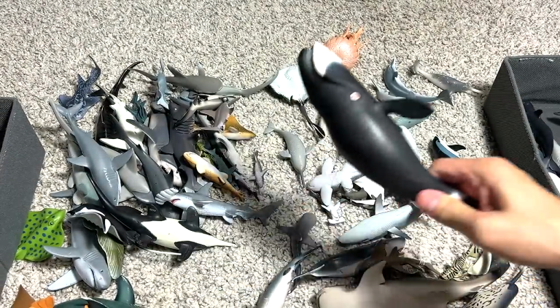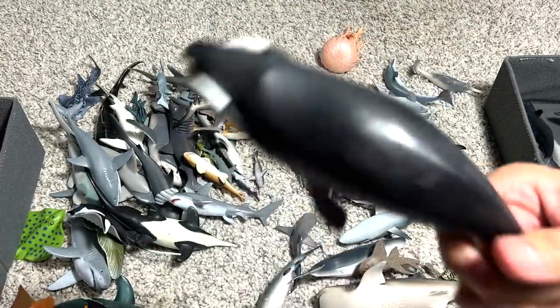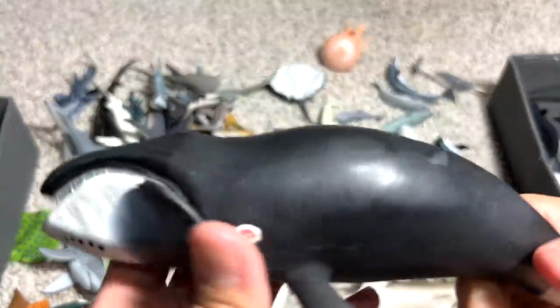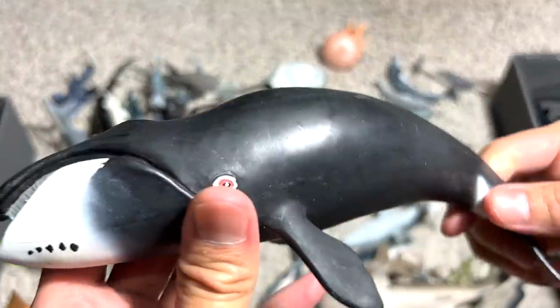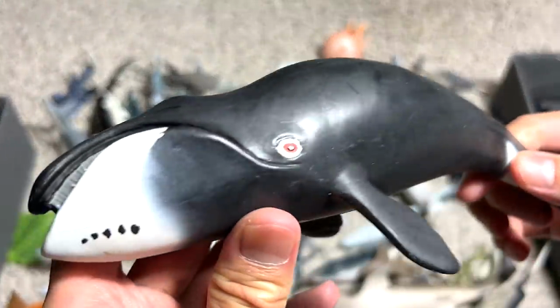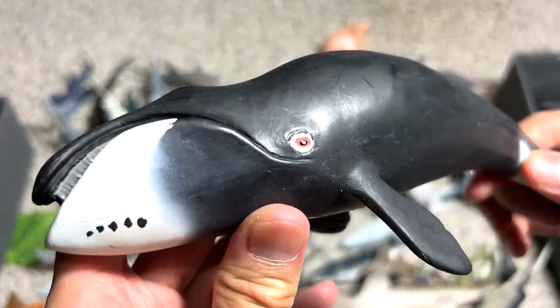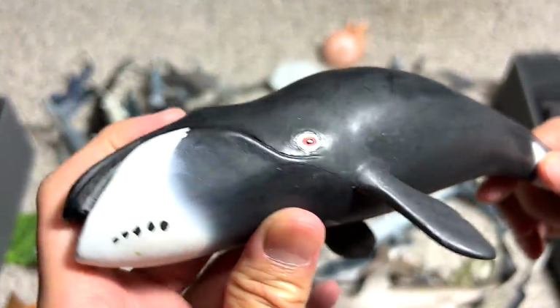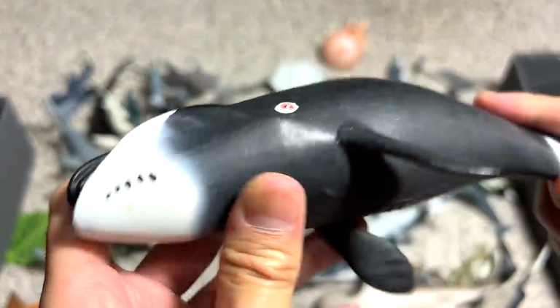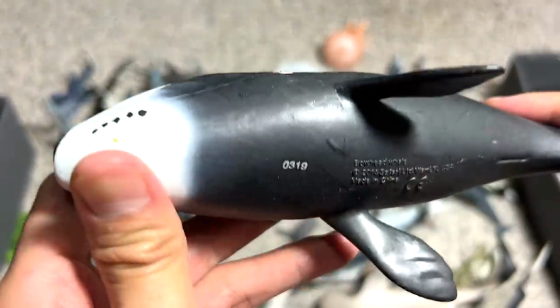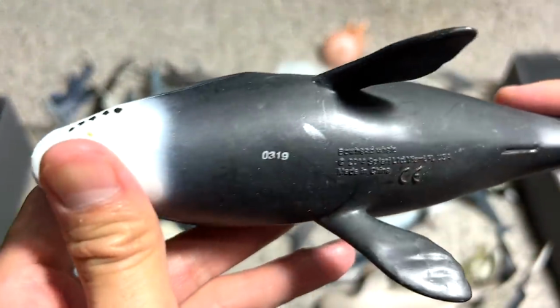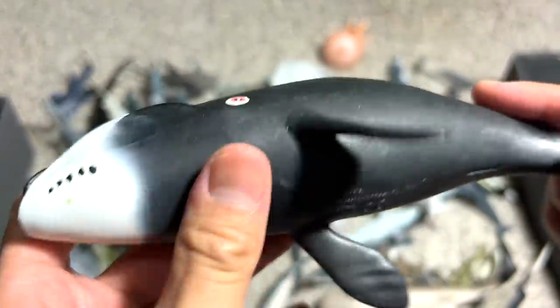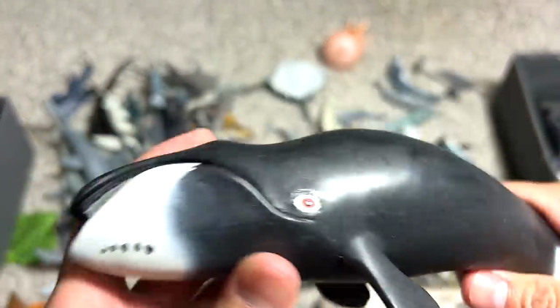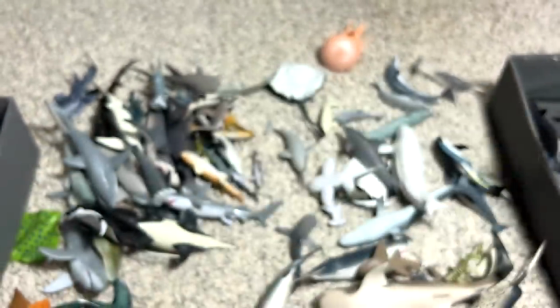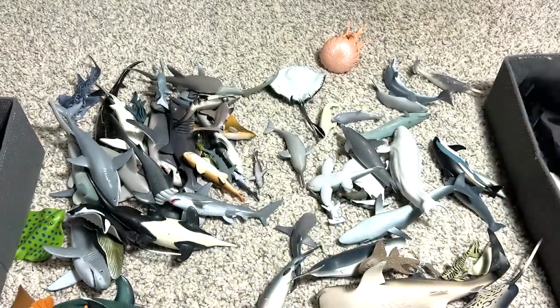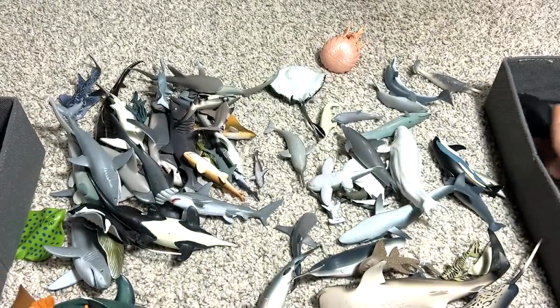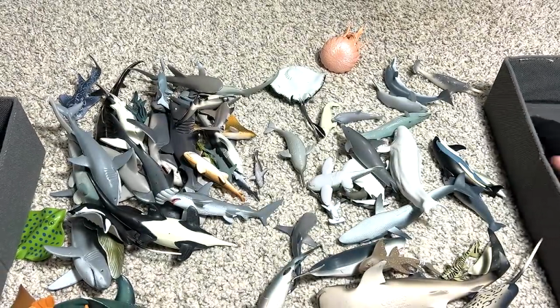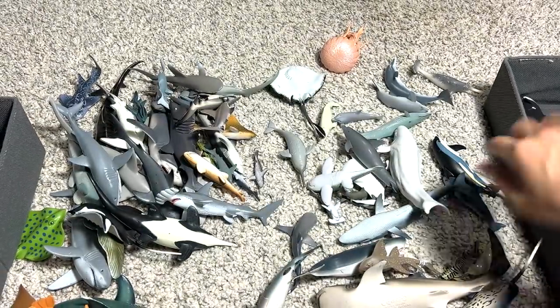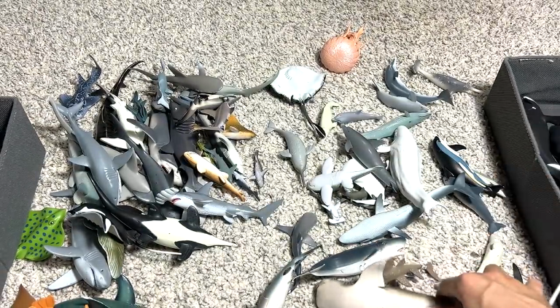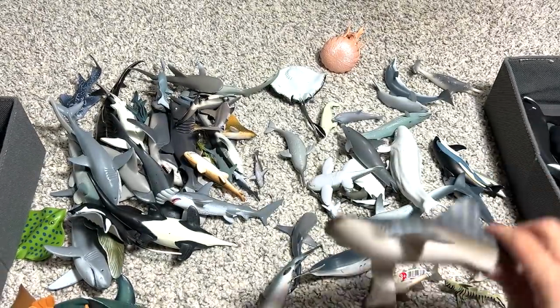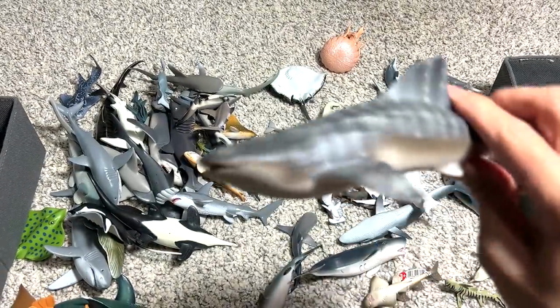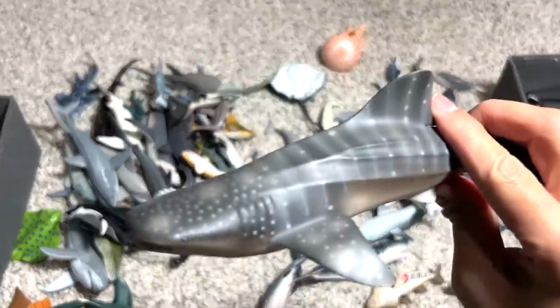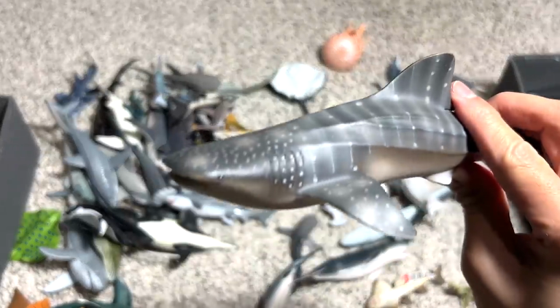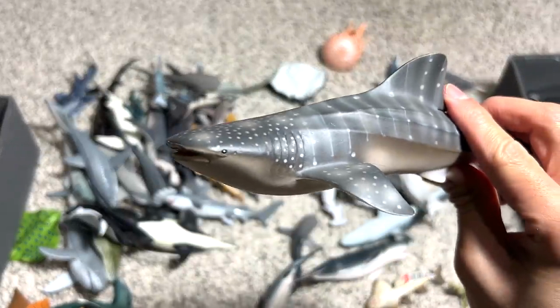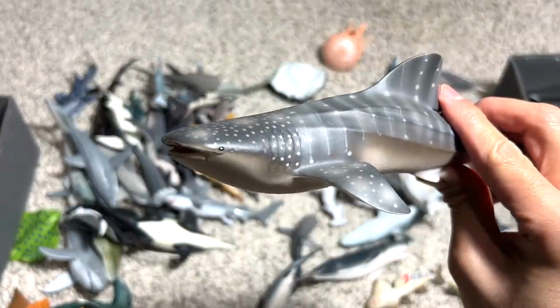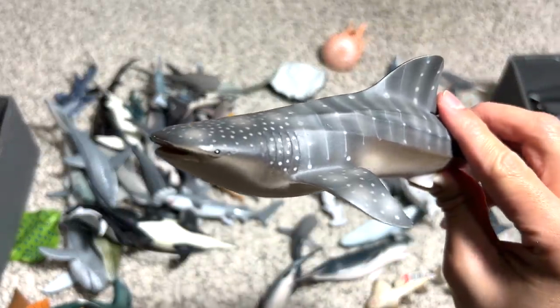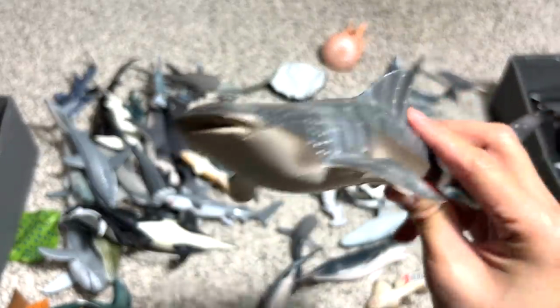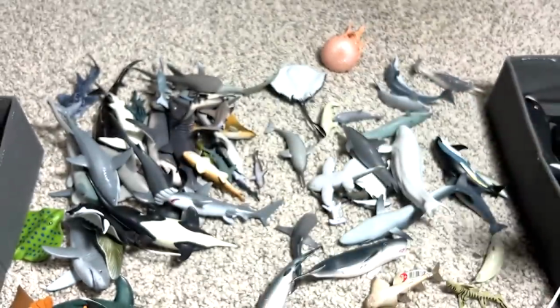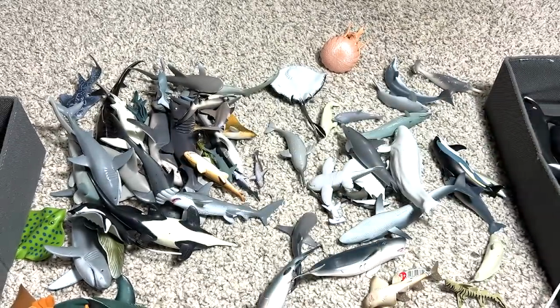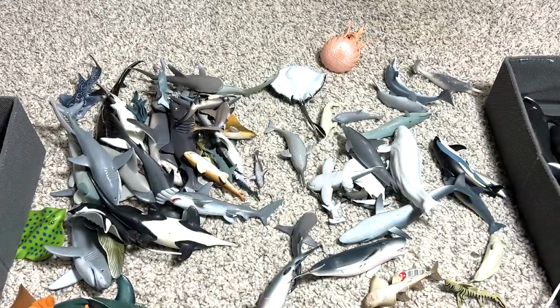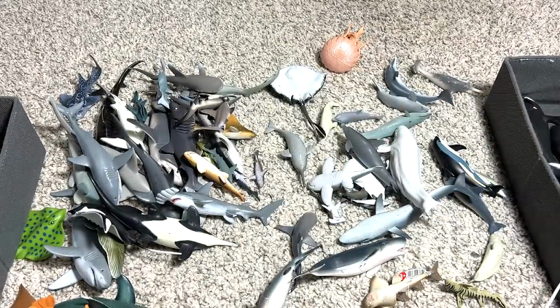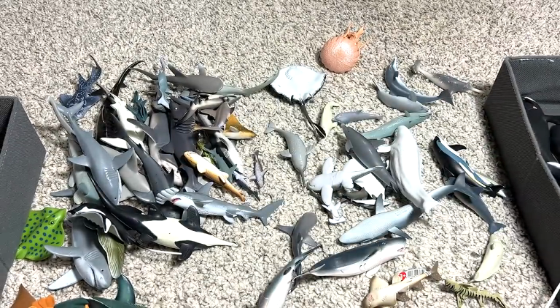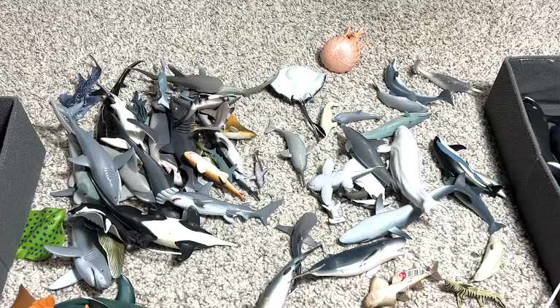This is the bowhead whale — remember, I told you guys that we have two huge bowhead whale figures. This is another one. And this is another whale shark. So we have a couple of whale shark figures, which I really love.